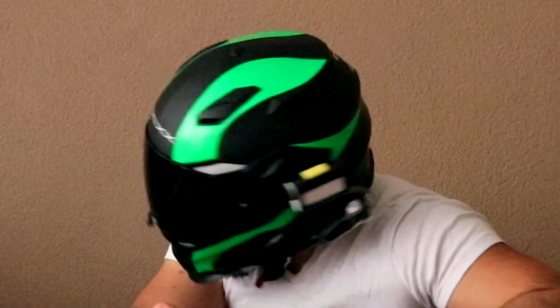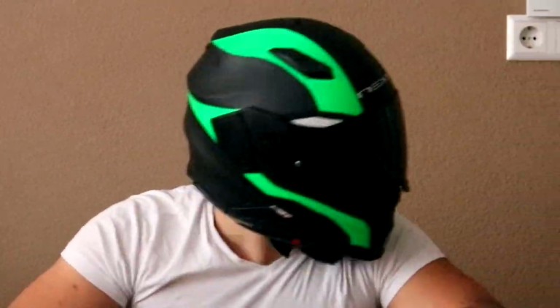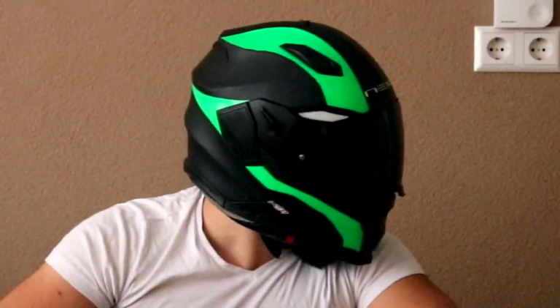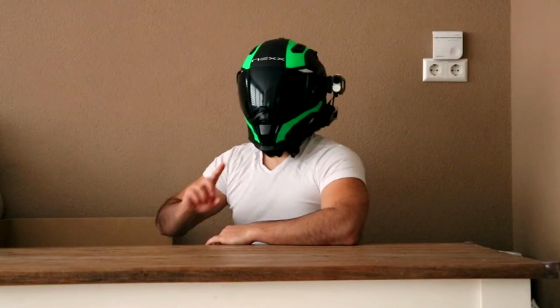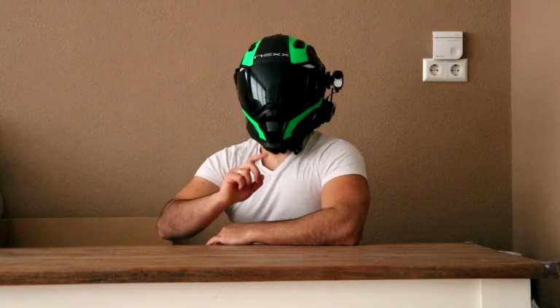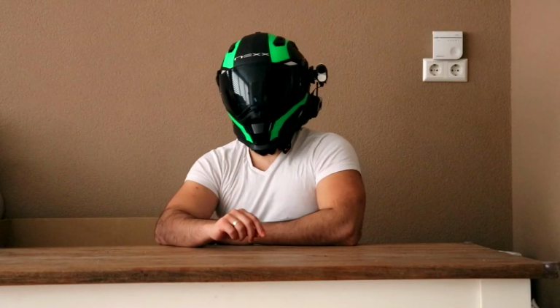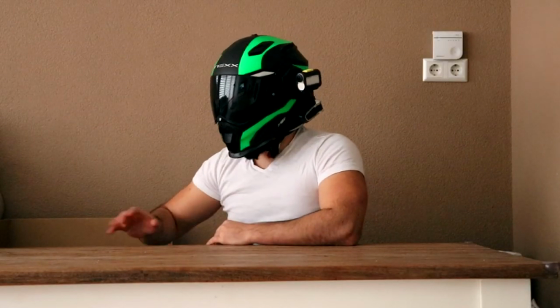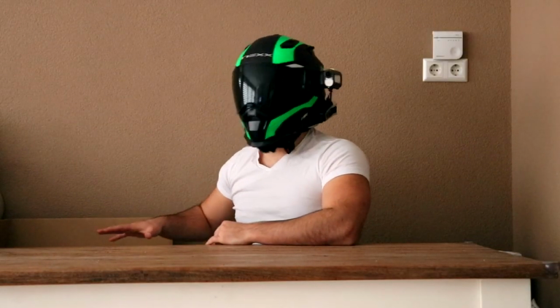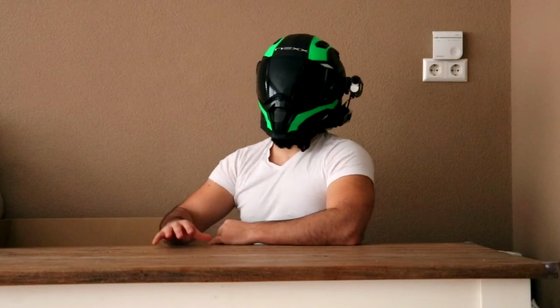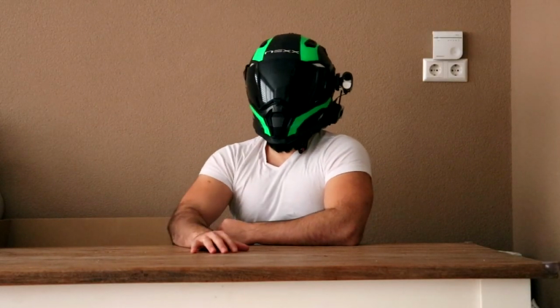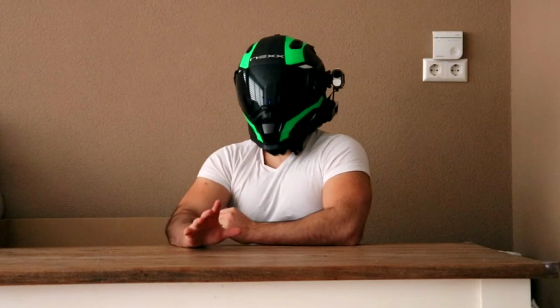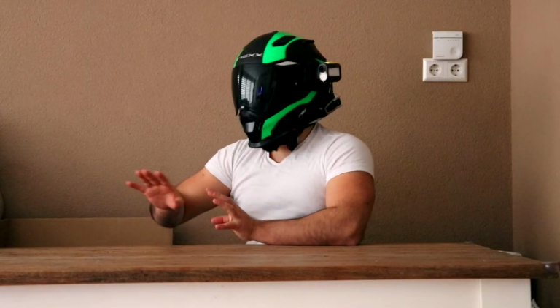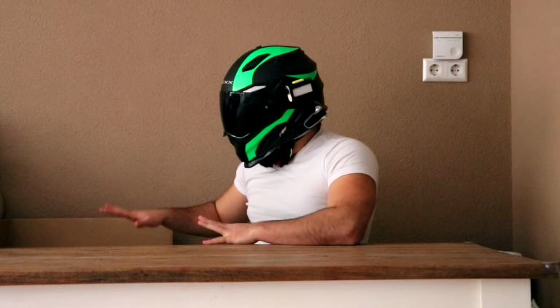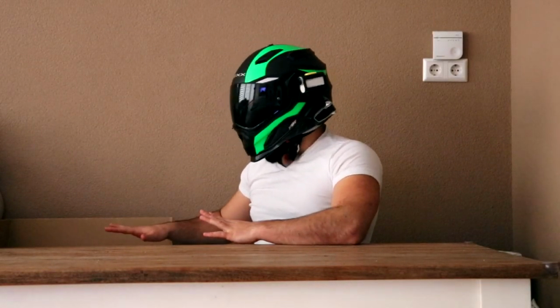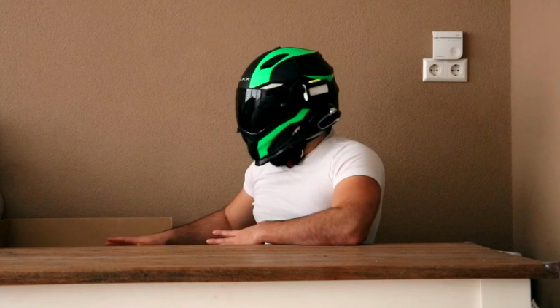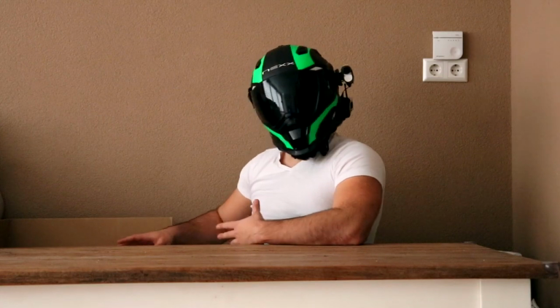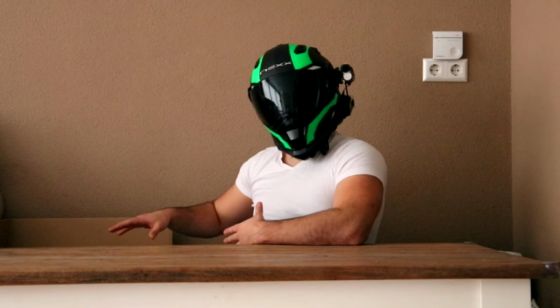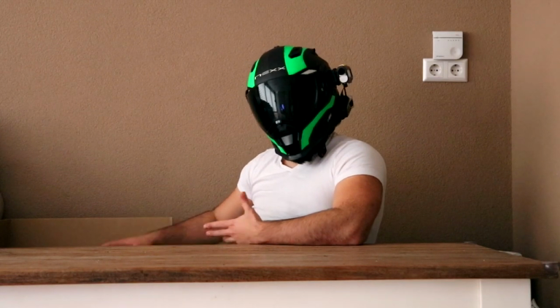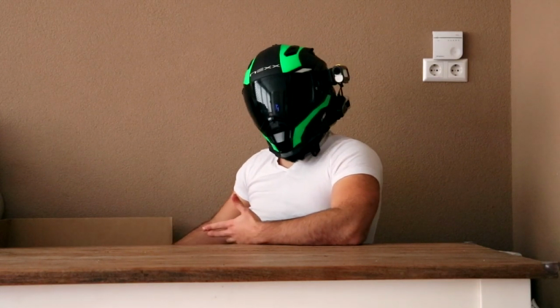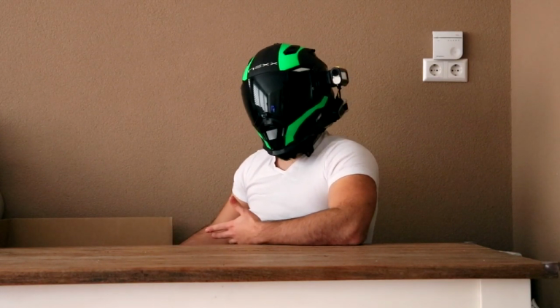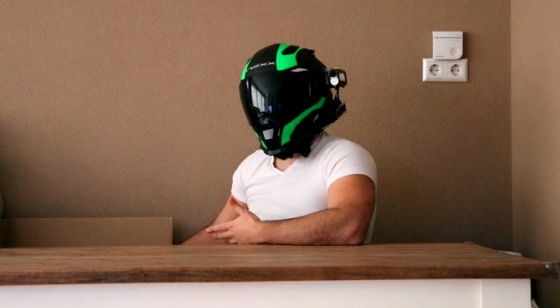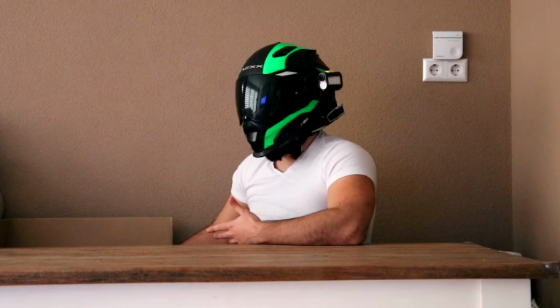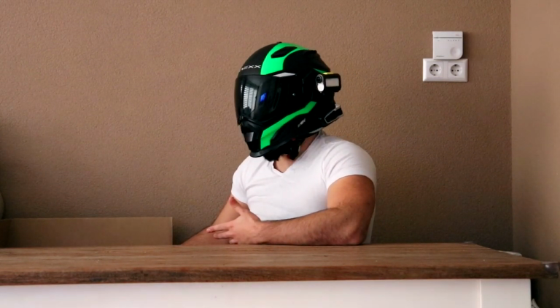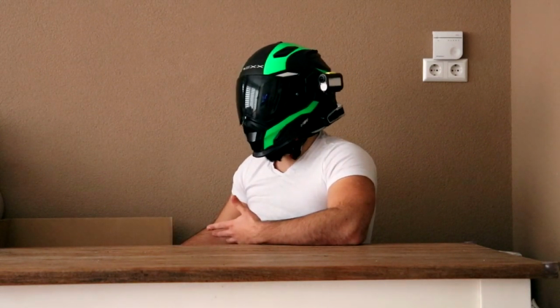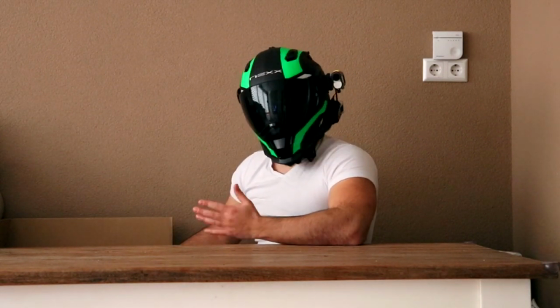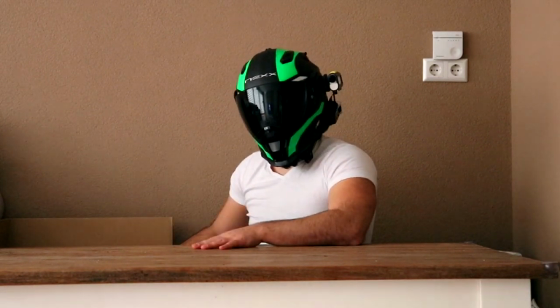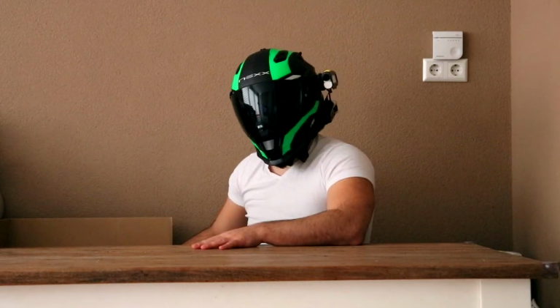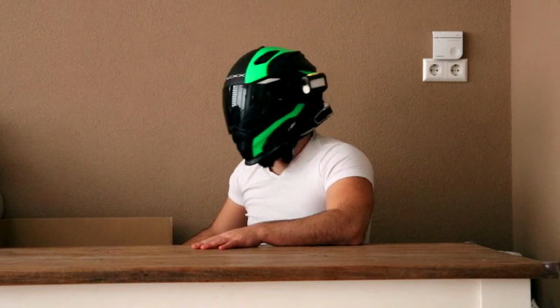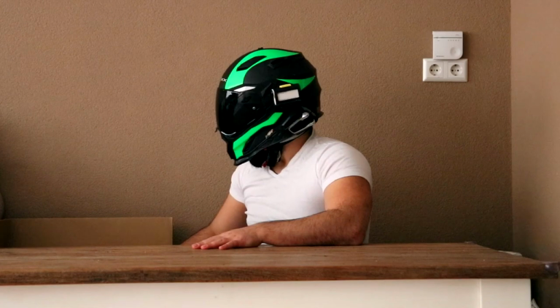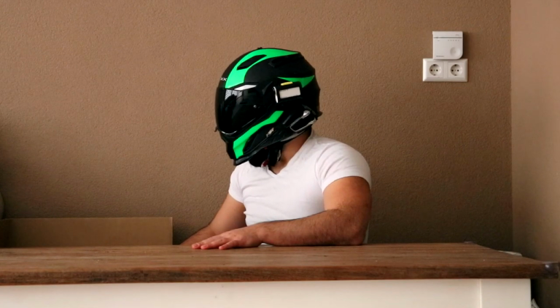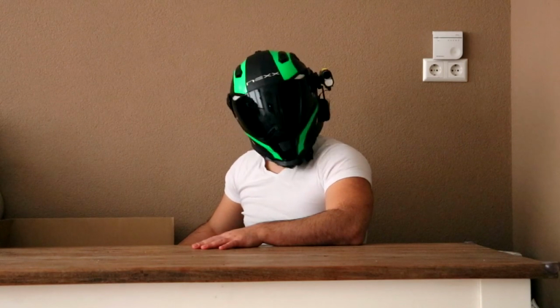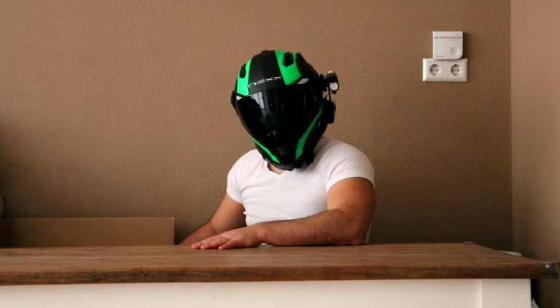I want to do the same with the Rurok. But first, let's unbox this and see what we got, because we got a lot more stuff than I originally anticipated.